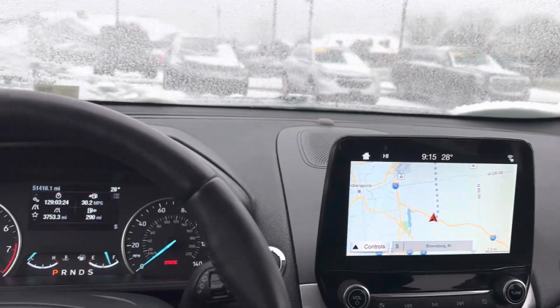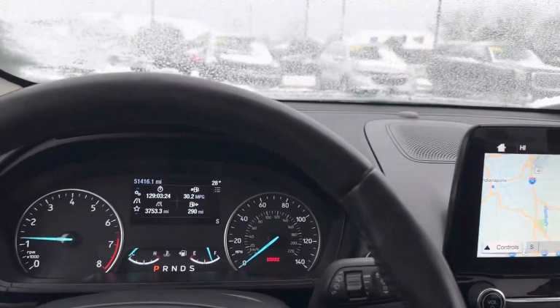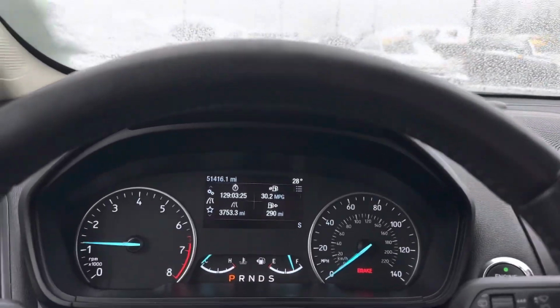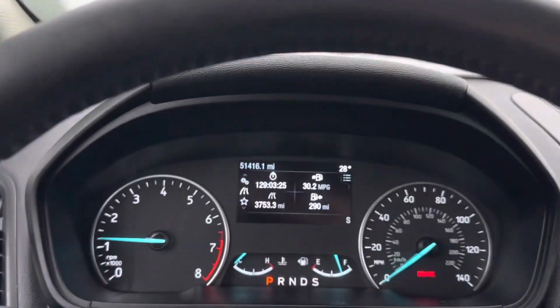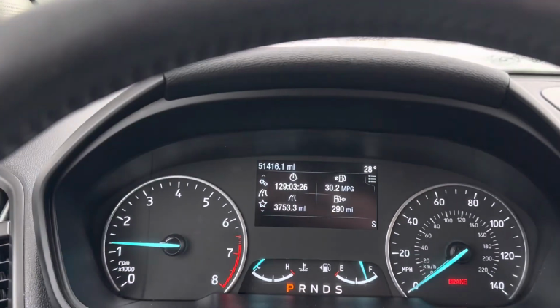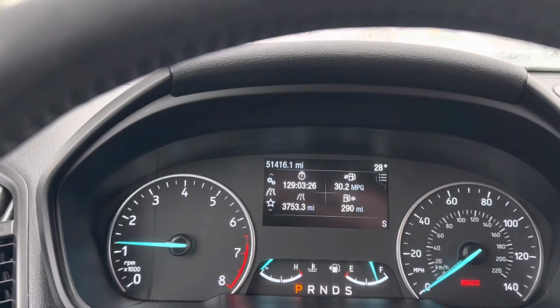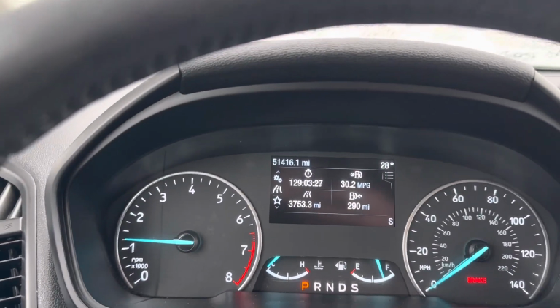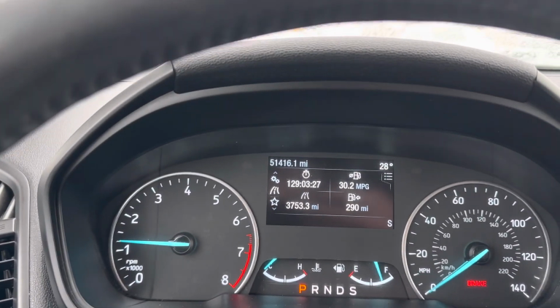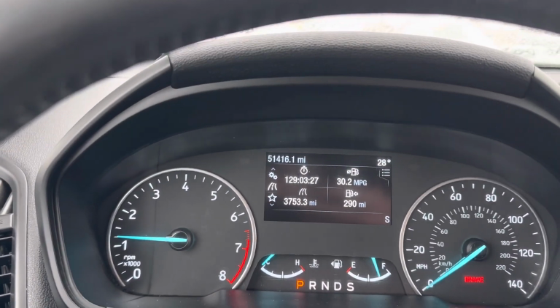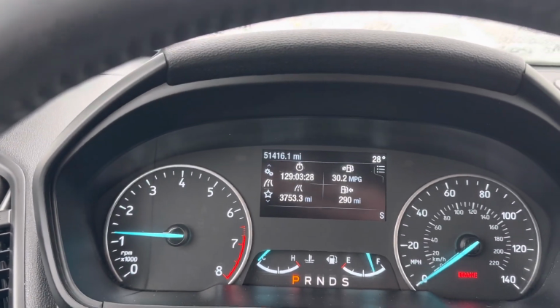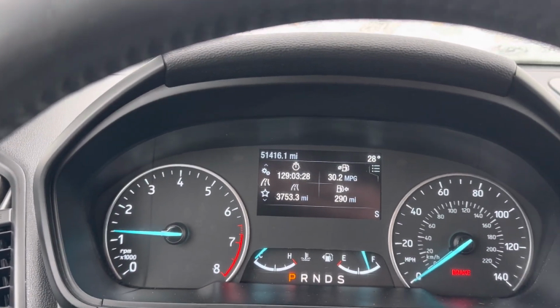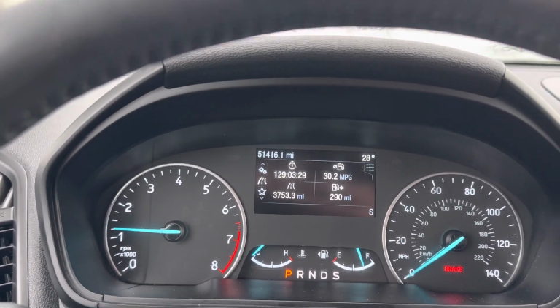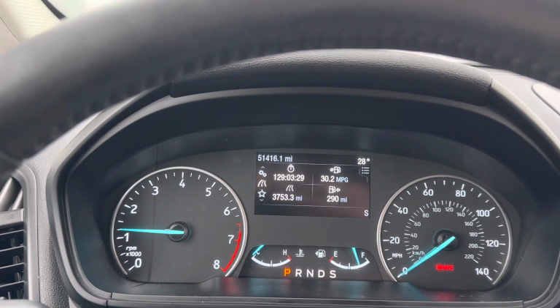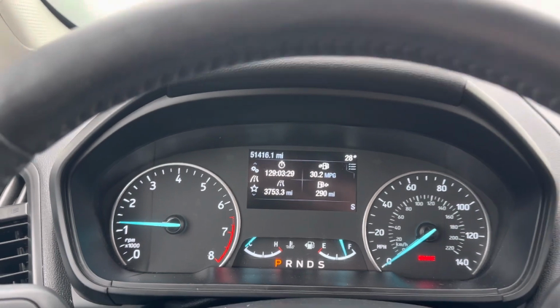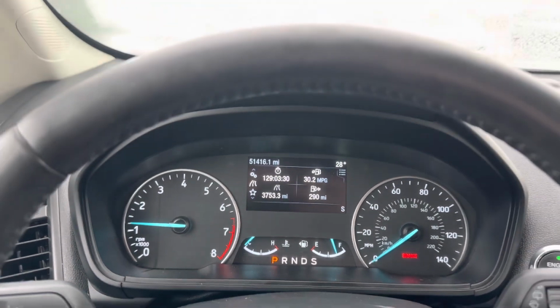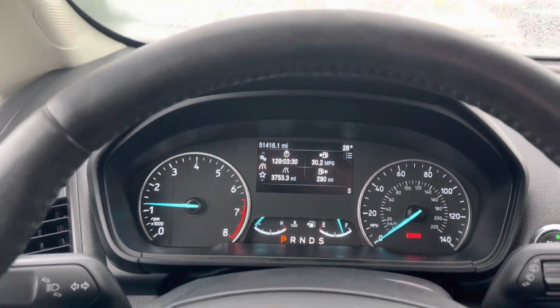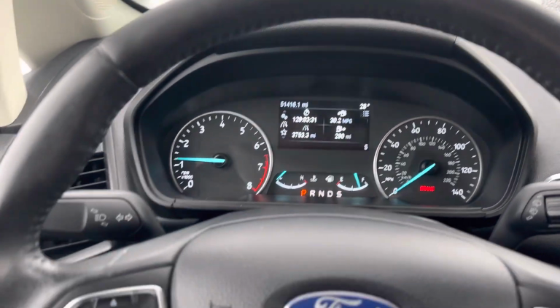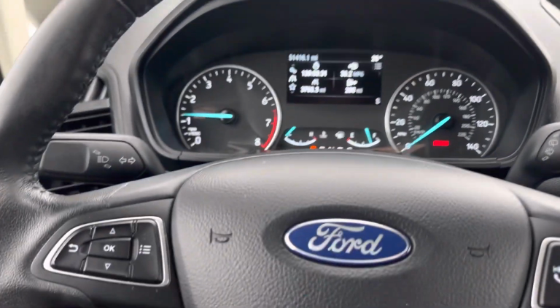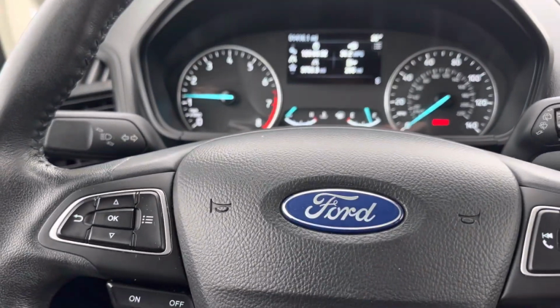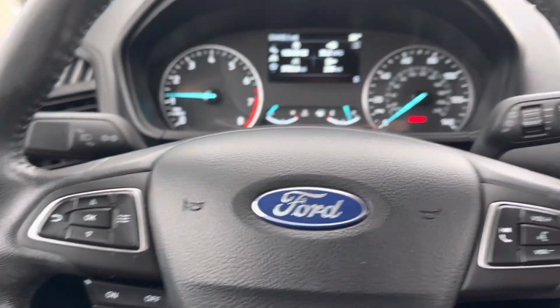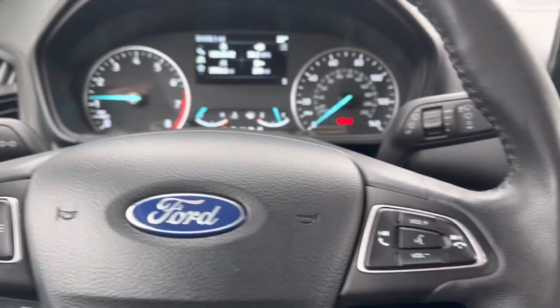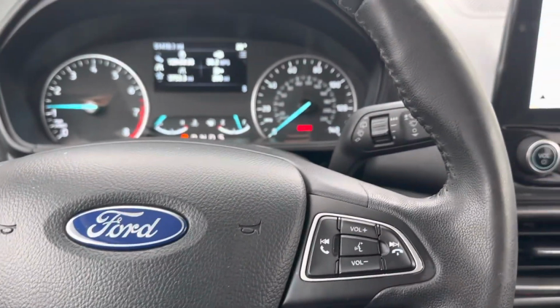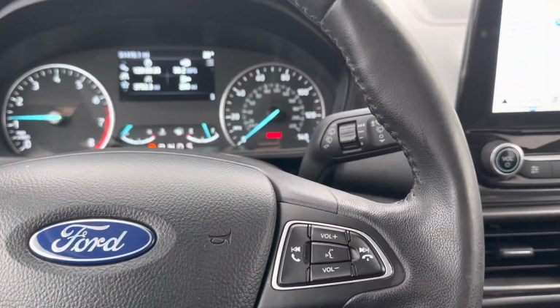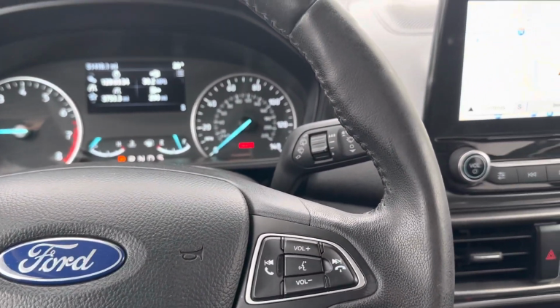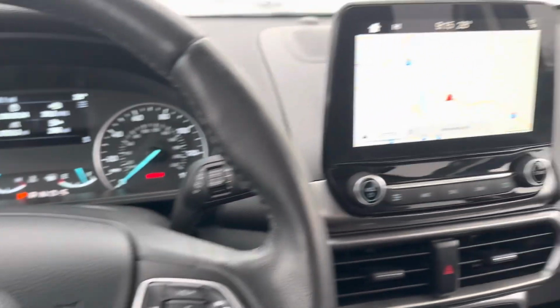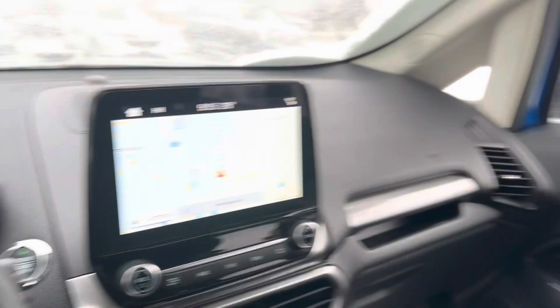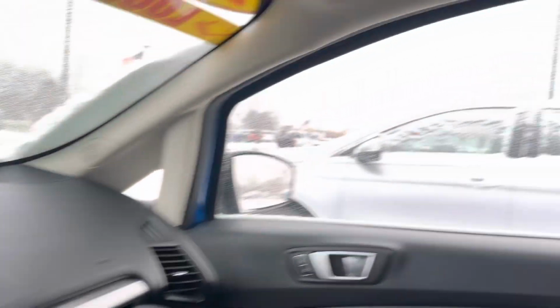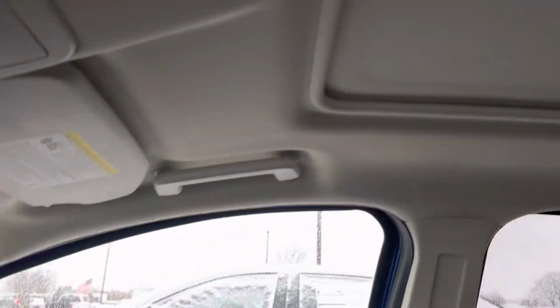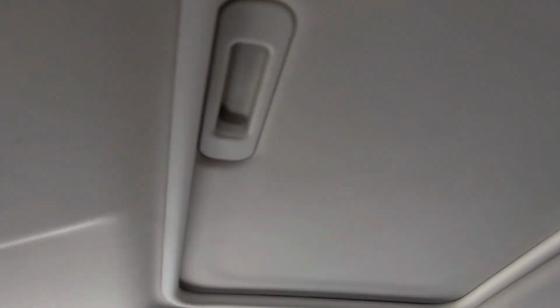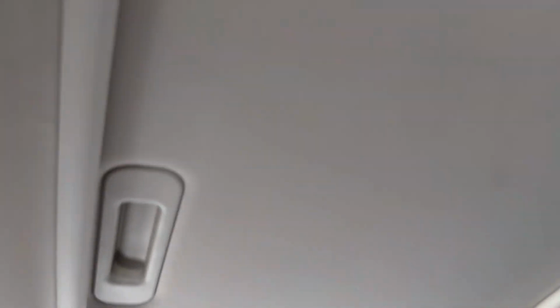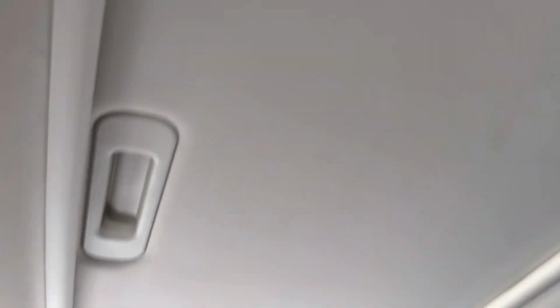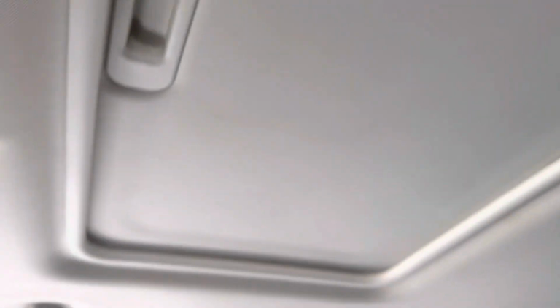This vehicle only has 51,416 miles. No lights or anything on the dash. It's also equipped with a sunroof, which is nice.